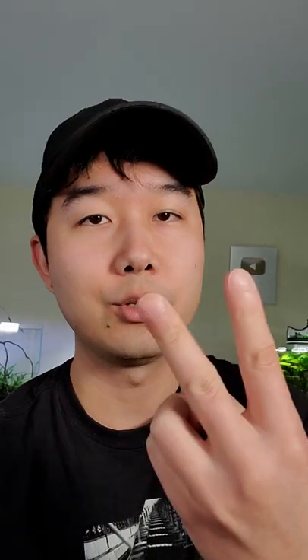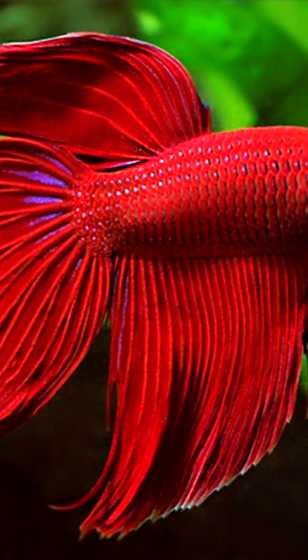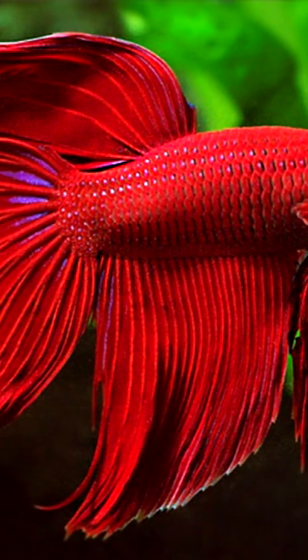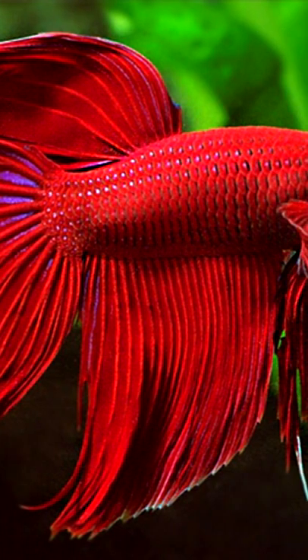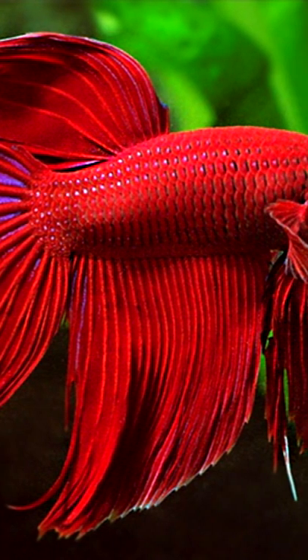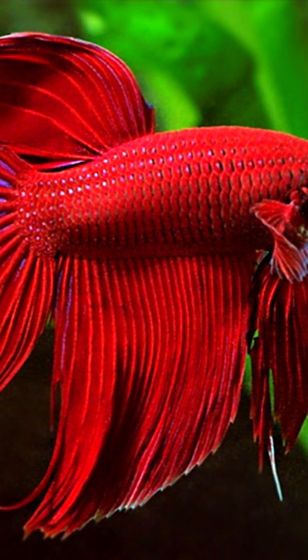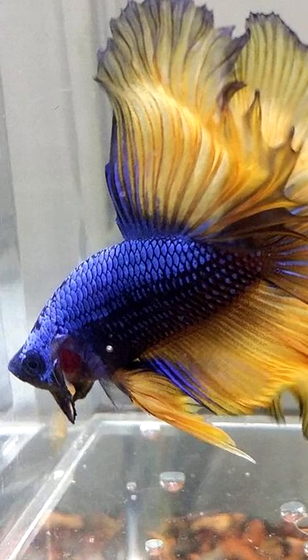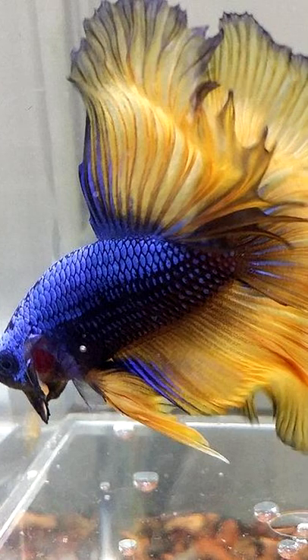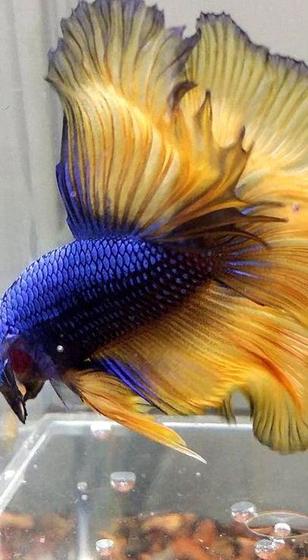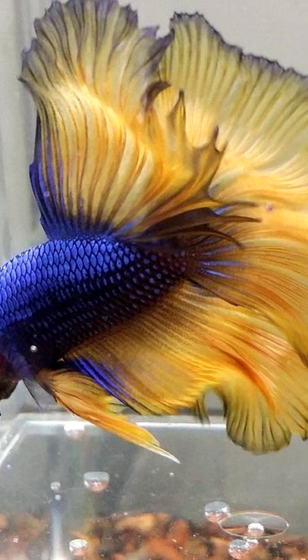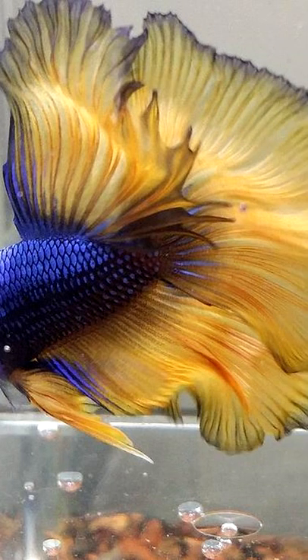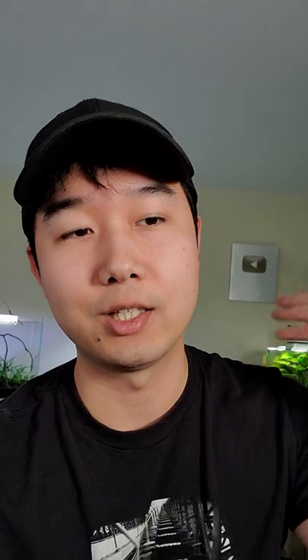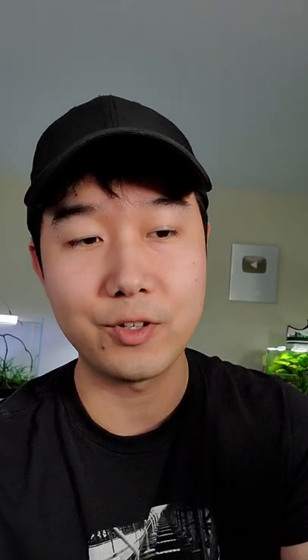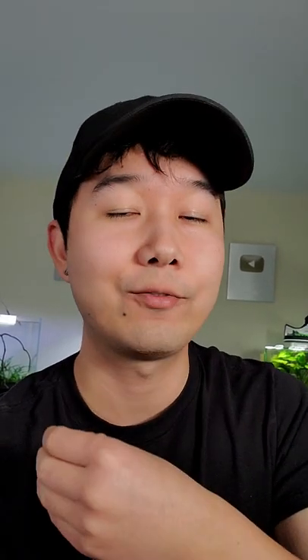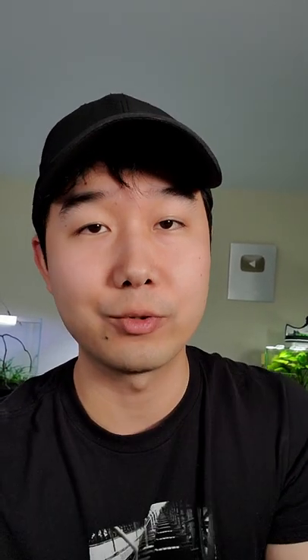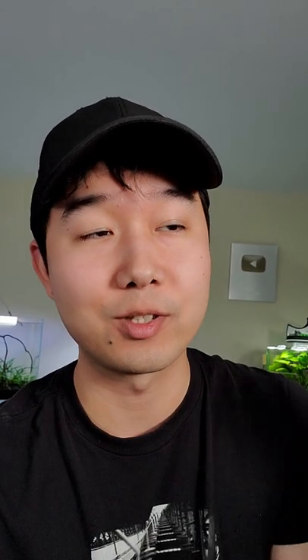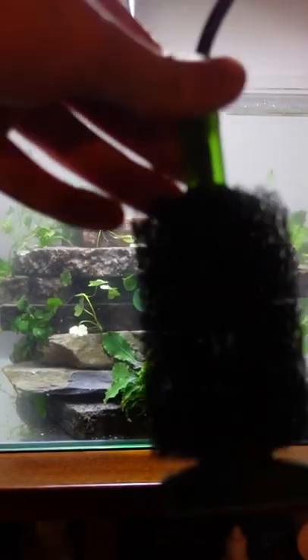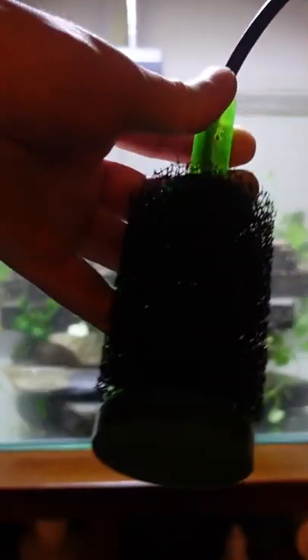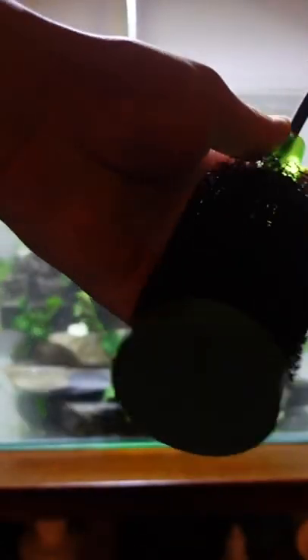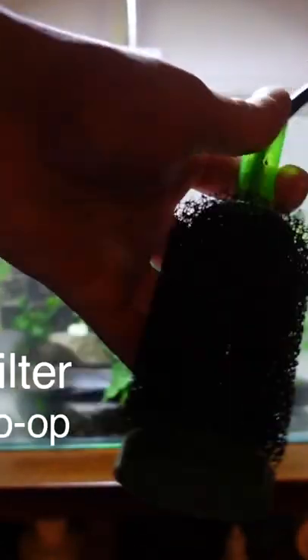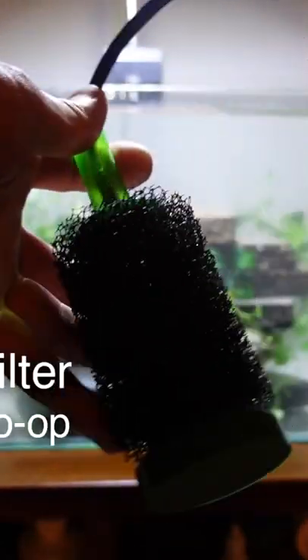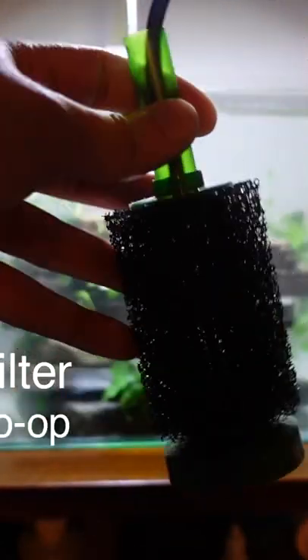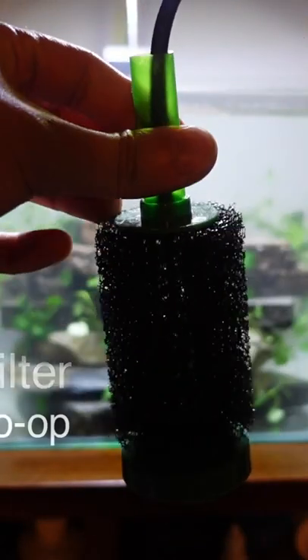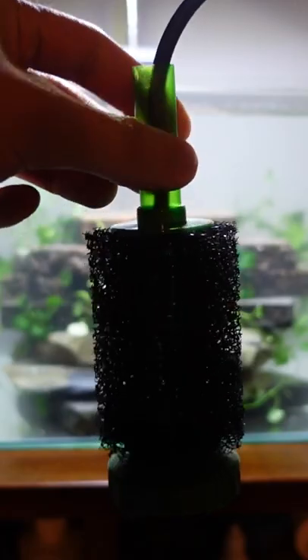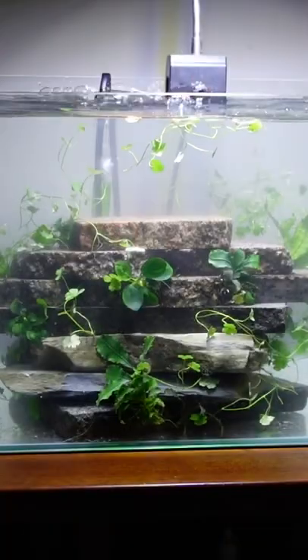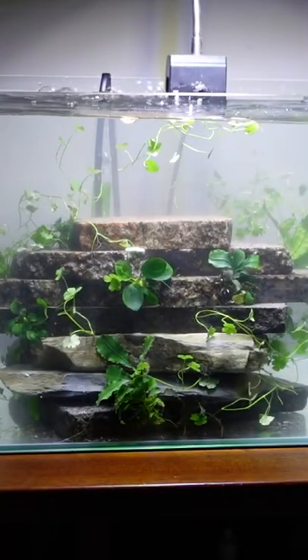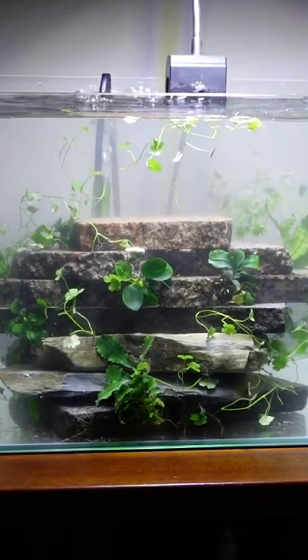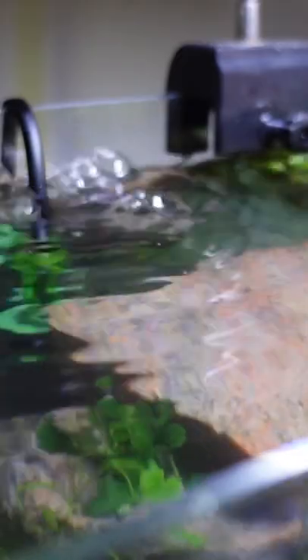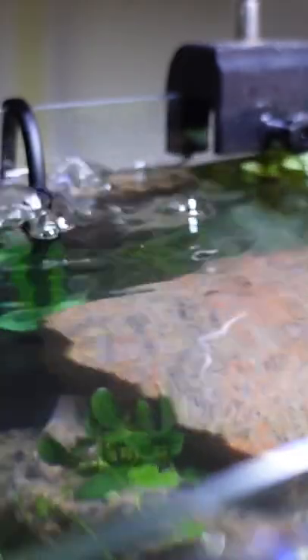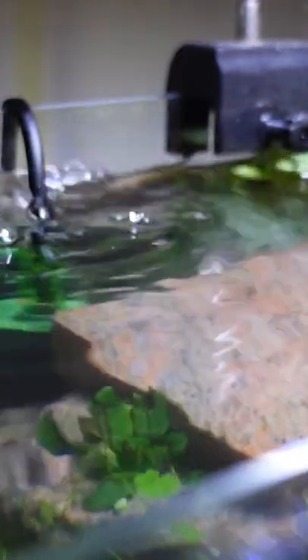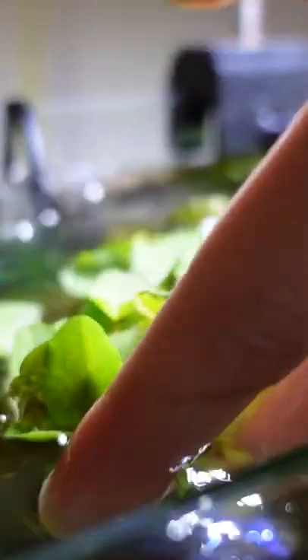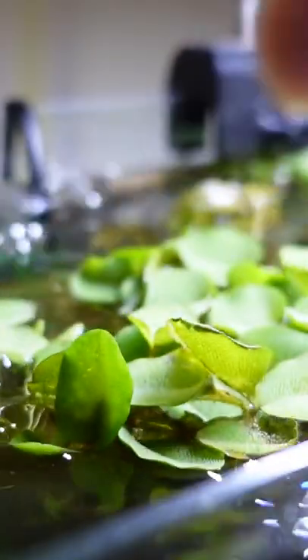Number two: if you have a betta fish, especially a long-finned betta fish, and especially if they're getting up in age — because betta fish sometimes have trouble swimming against the current of your hang-on-the-back filter or your canister filter. But no such problem exists for them with a sponge filter.